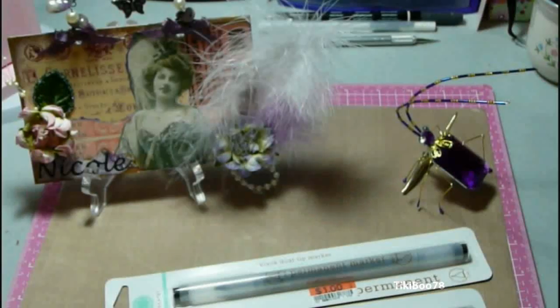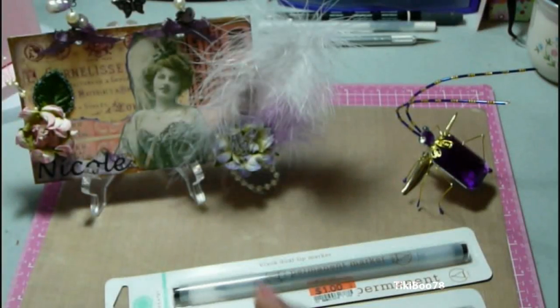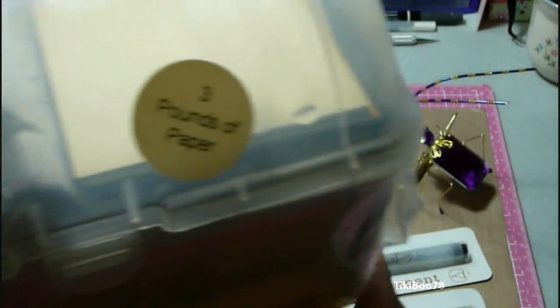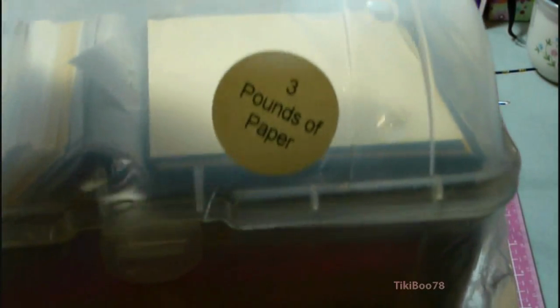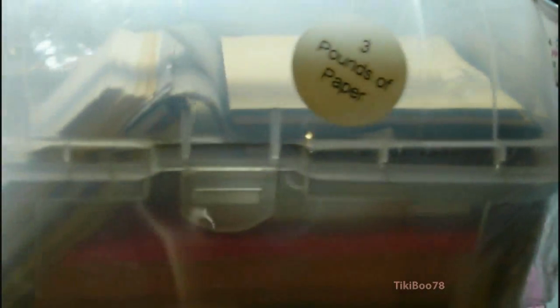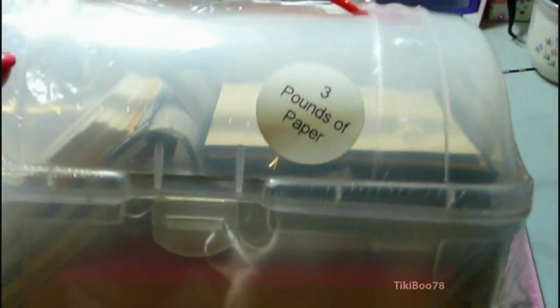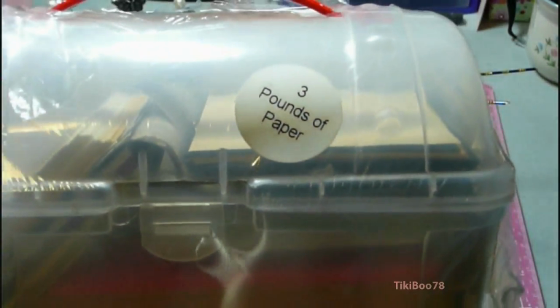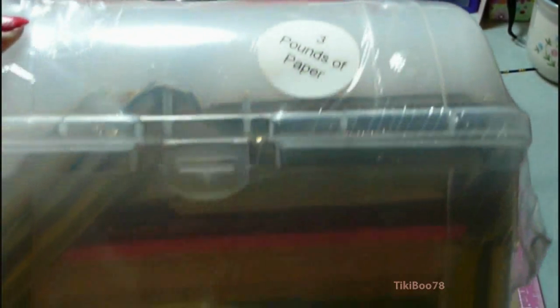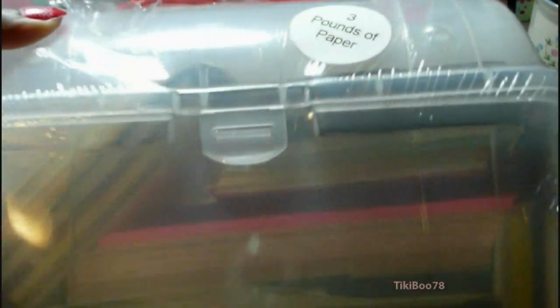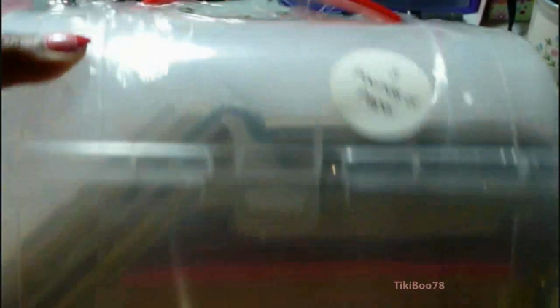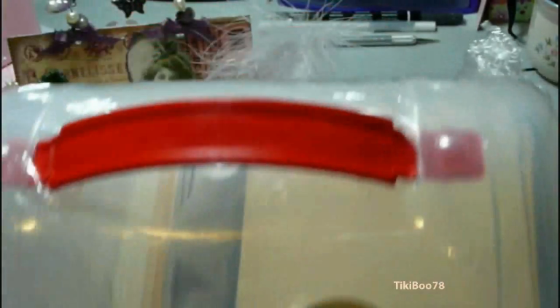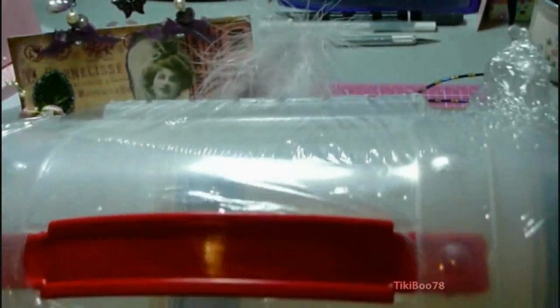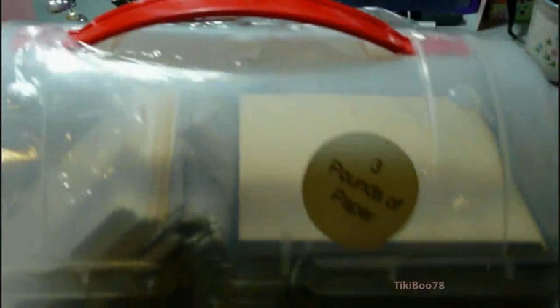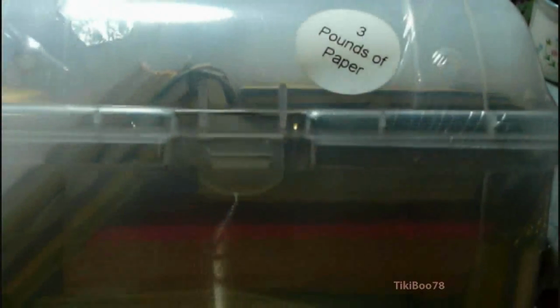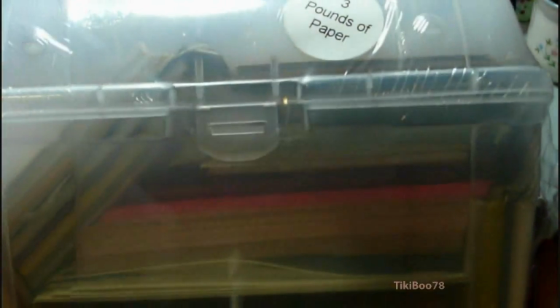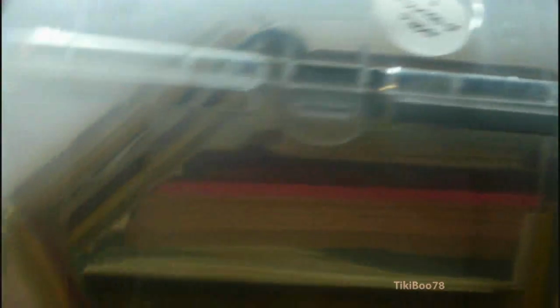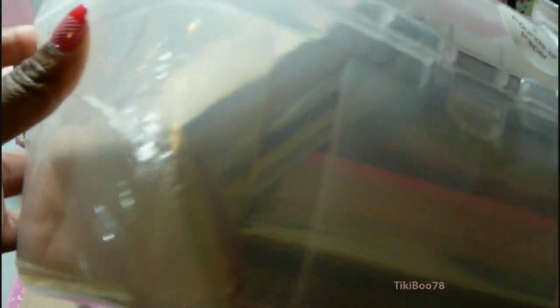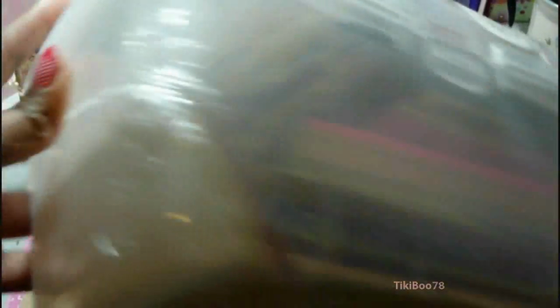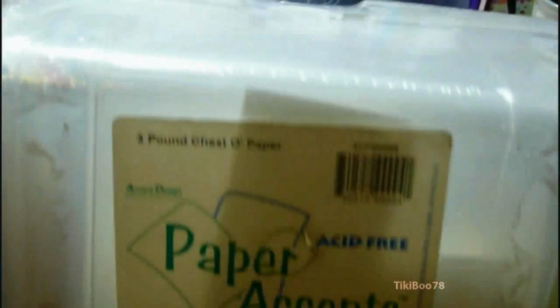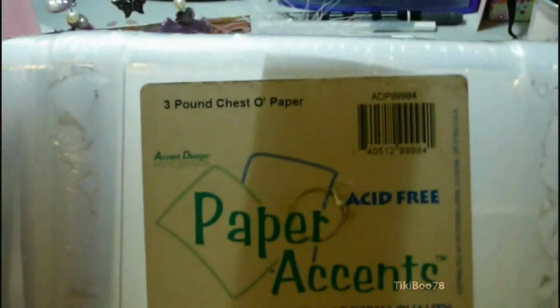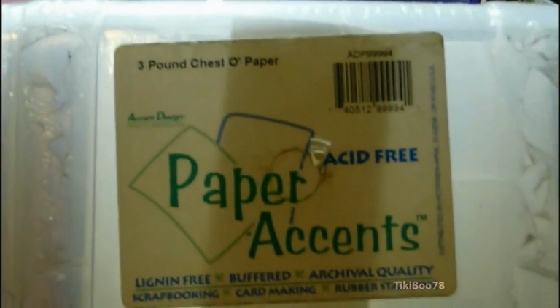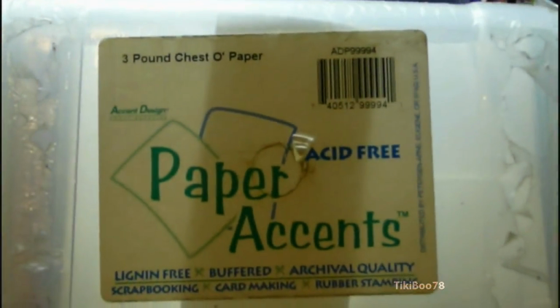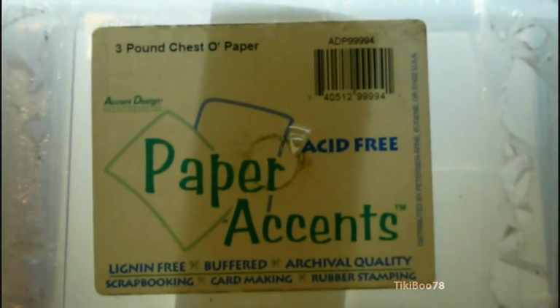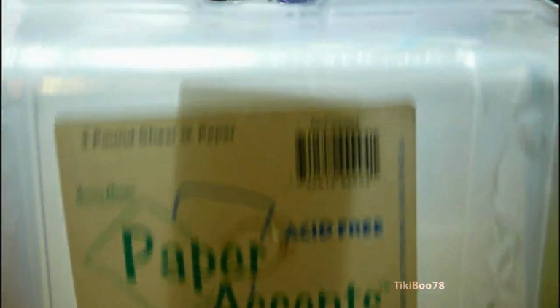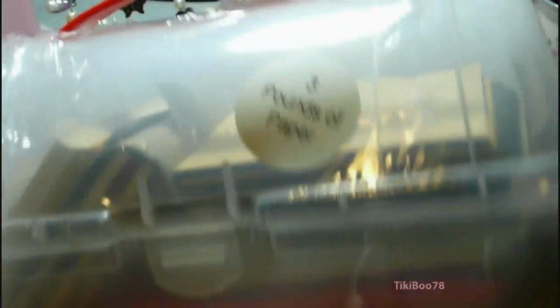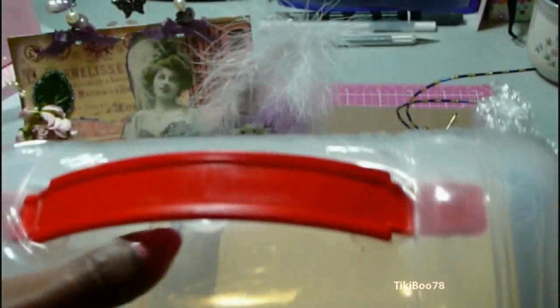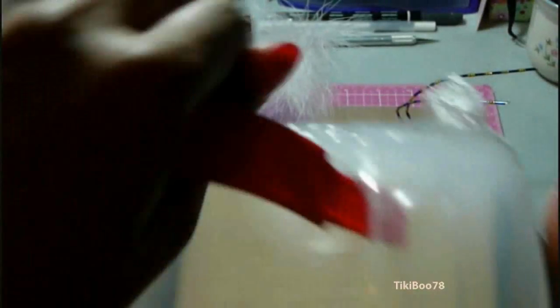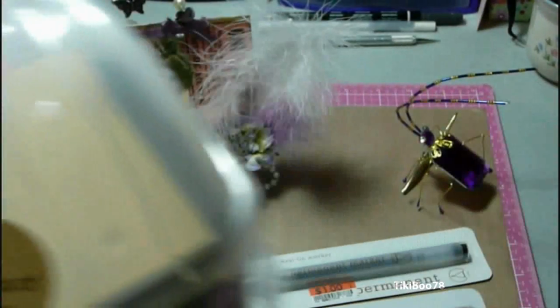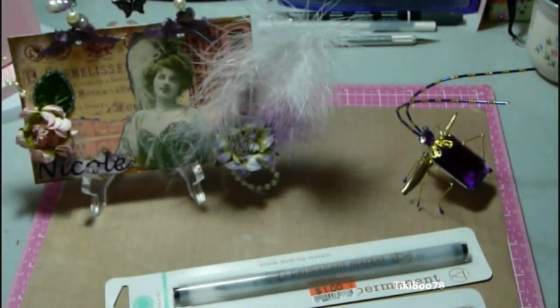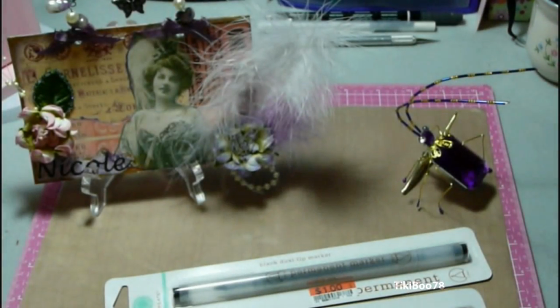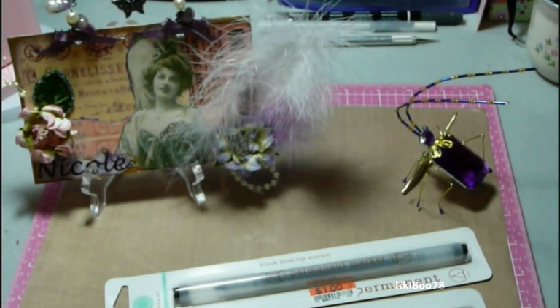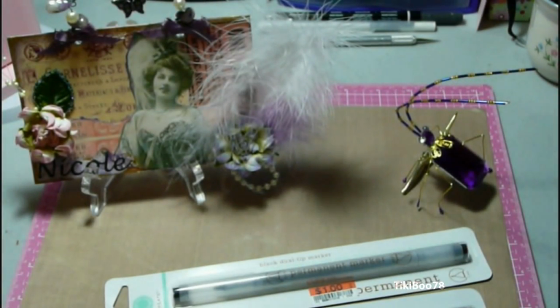And from Bi-Mart I got this three pounds of paper, and this cute little tool box for $4.99 on clearance — this is from Paper Accents. So if you have a Bi-Mart in your area, check it out.